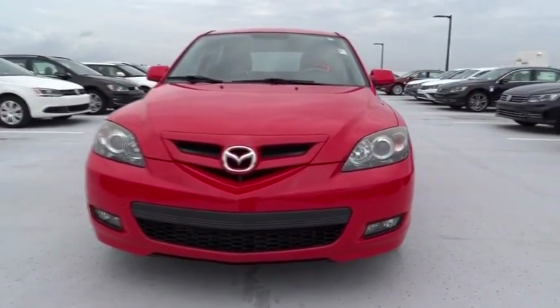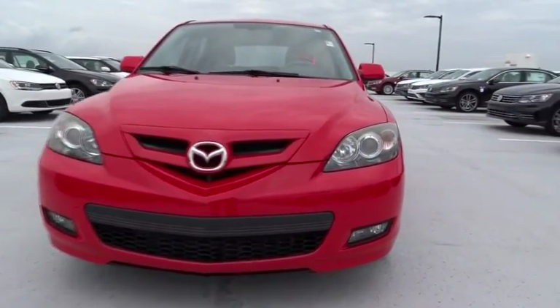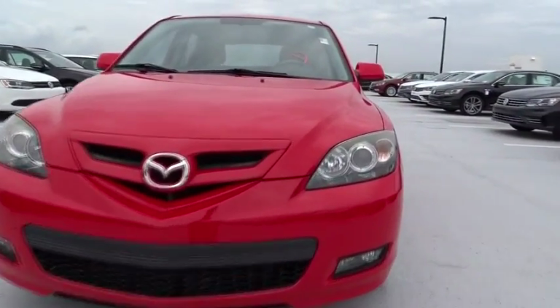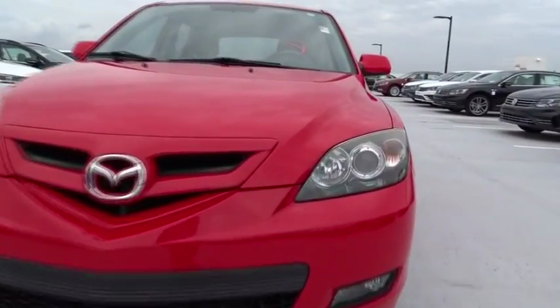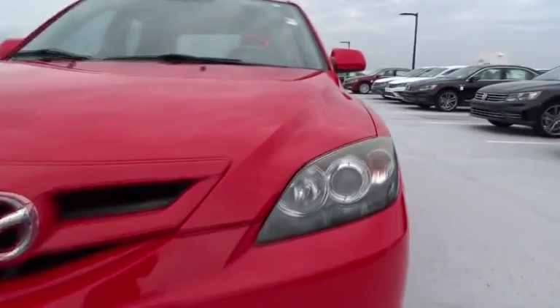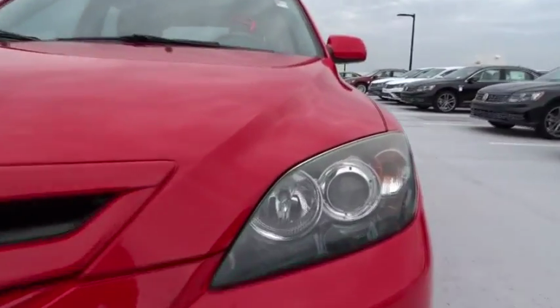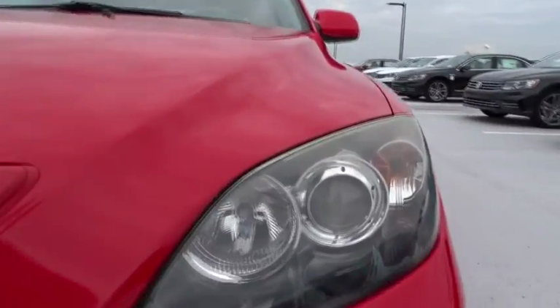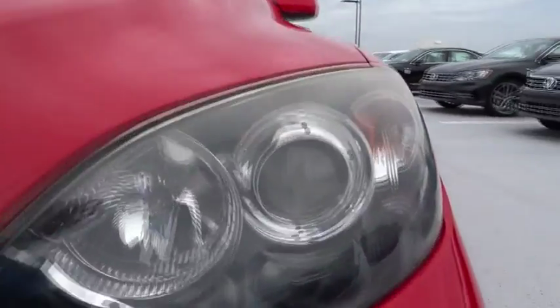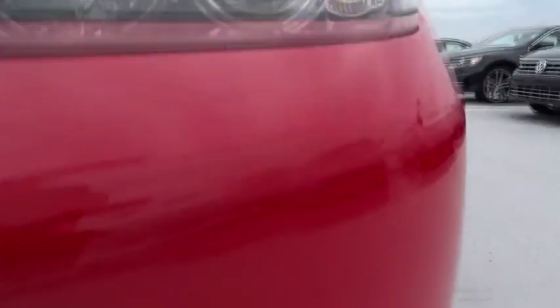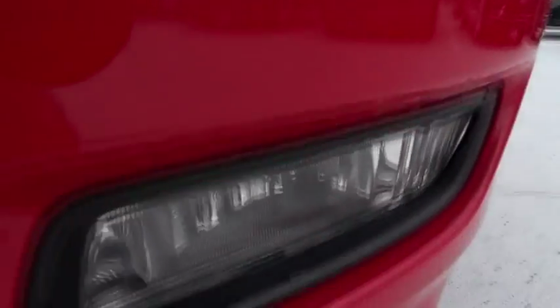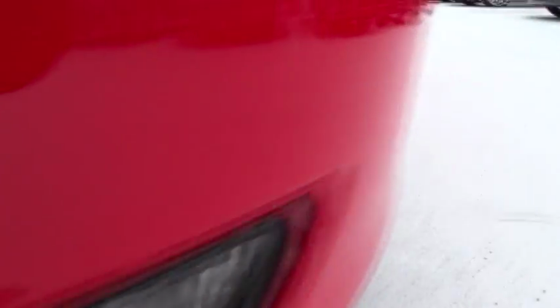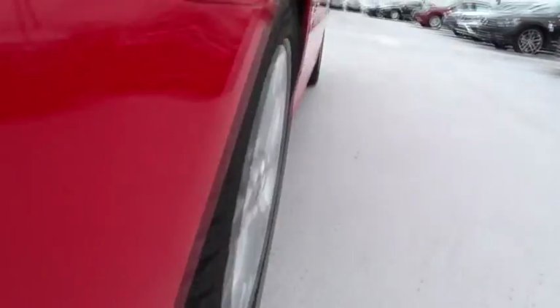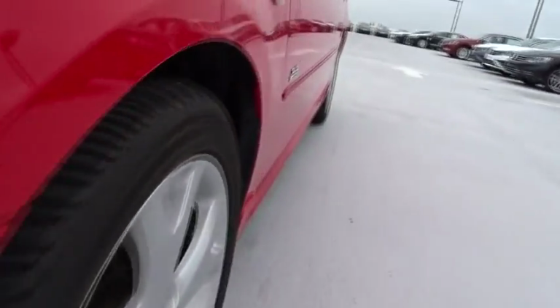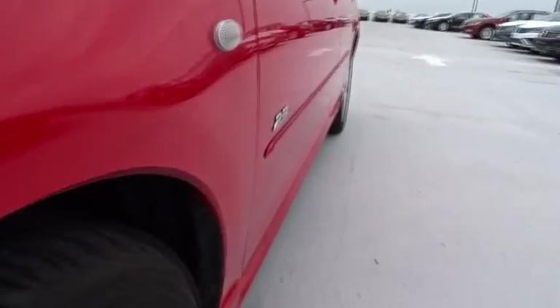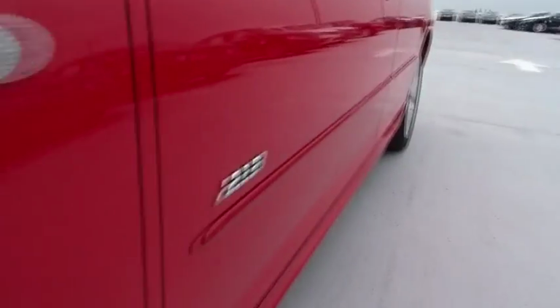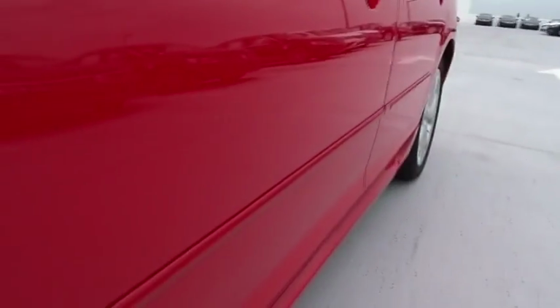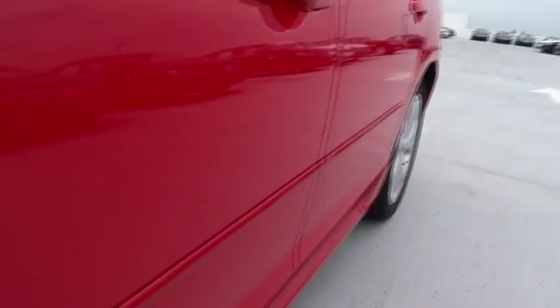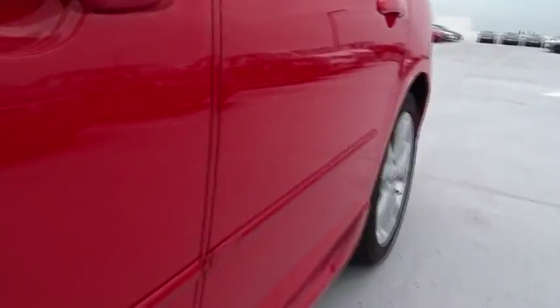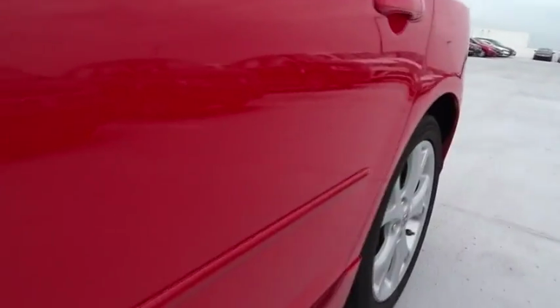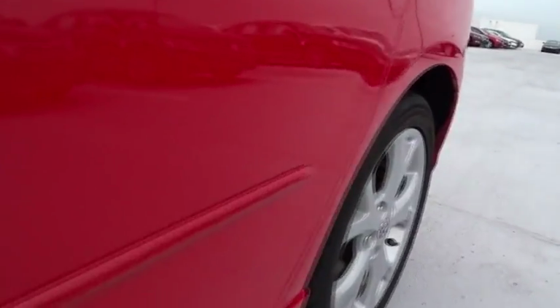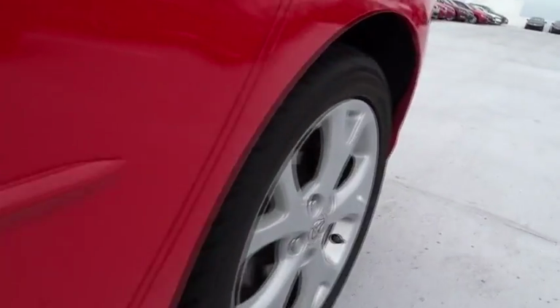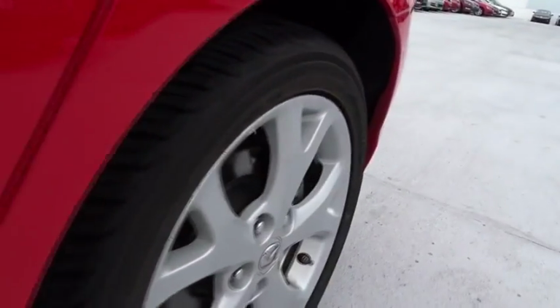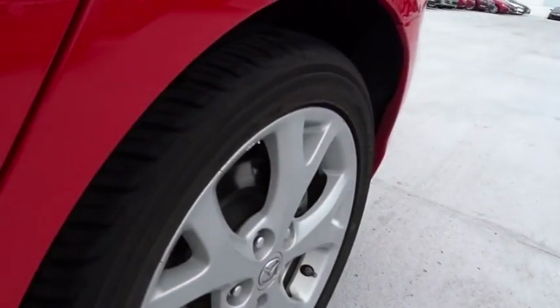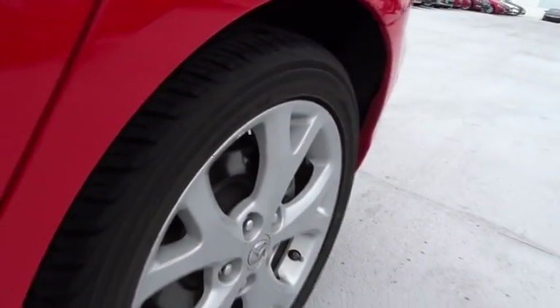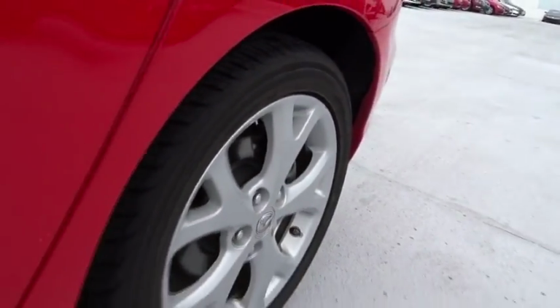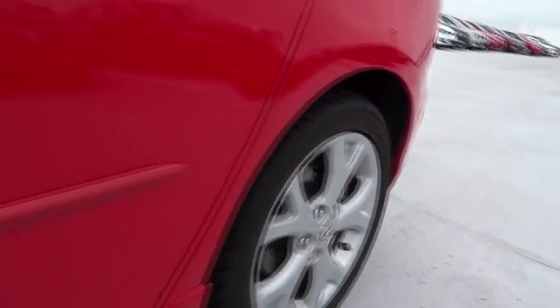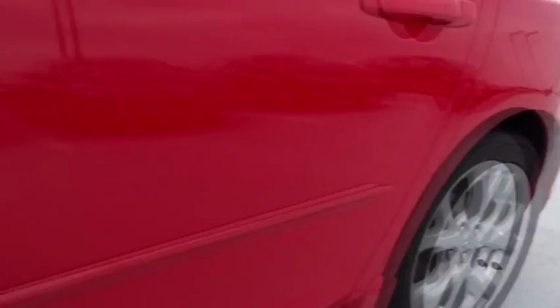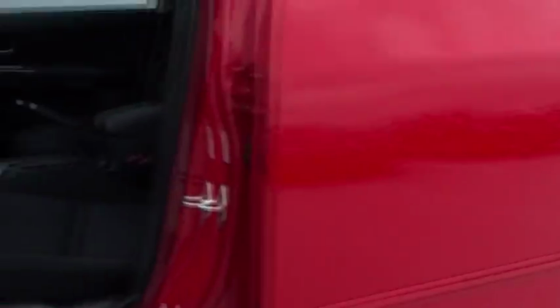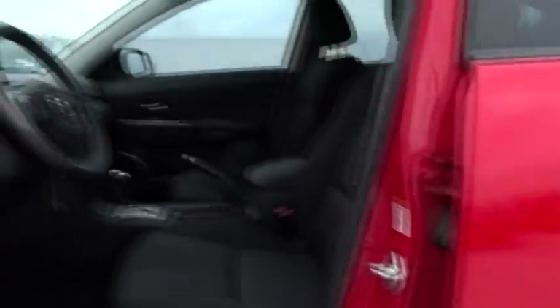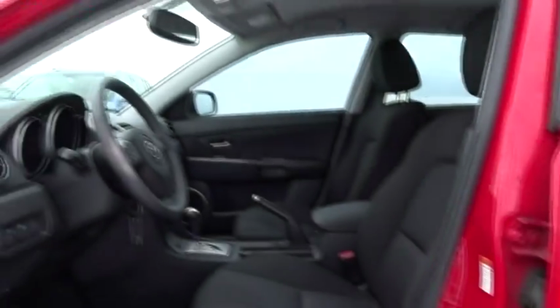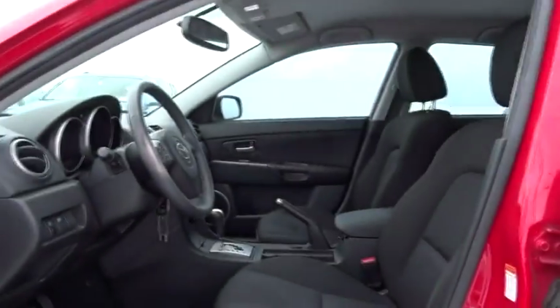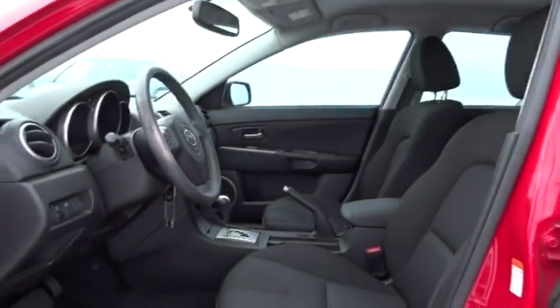Cruise control, fog lamp, passenger airbag, power windows, remote power door locks, speed proportional power steering, tachometer, power mirrors.